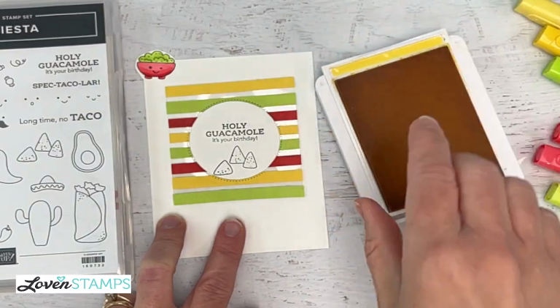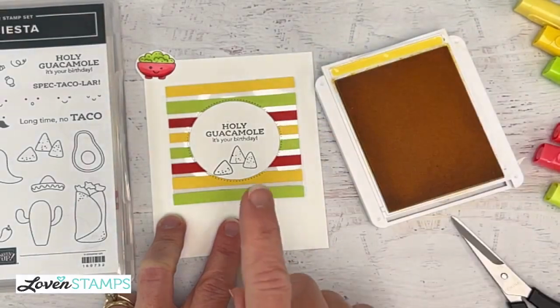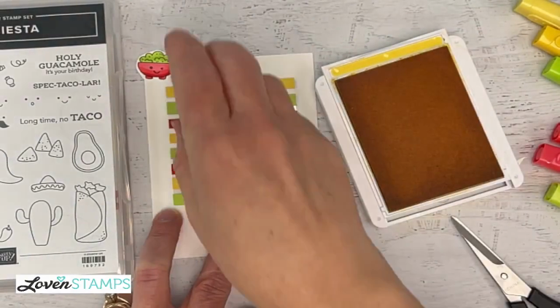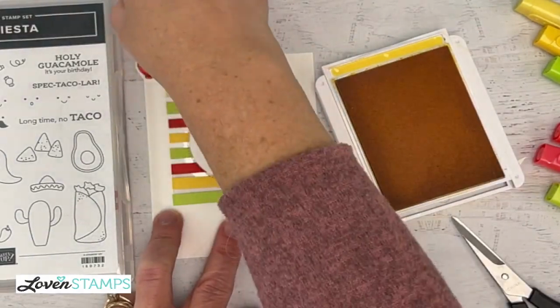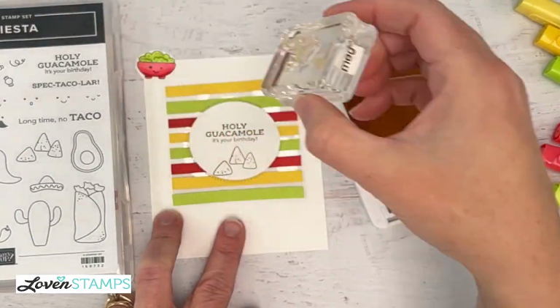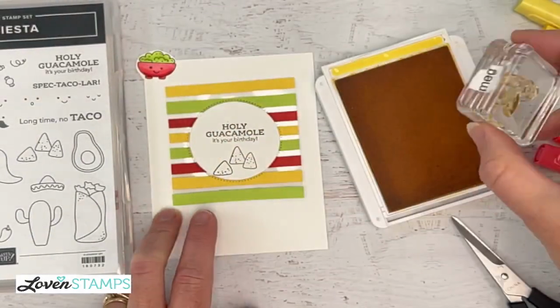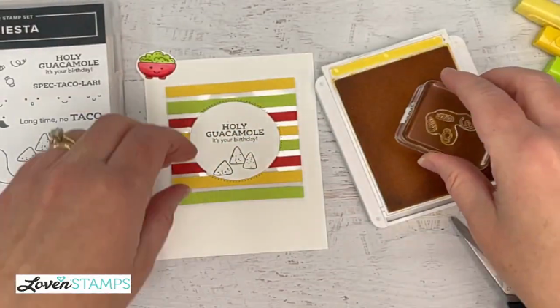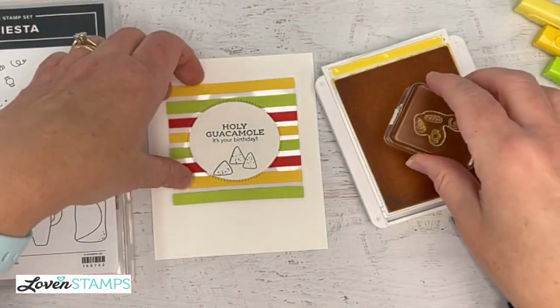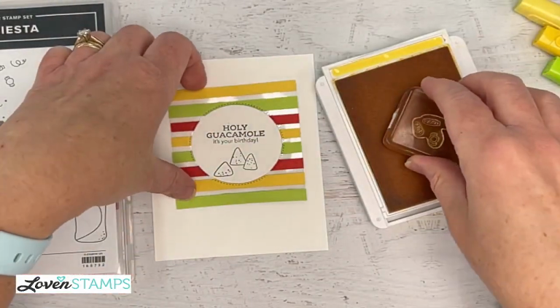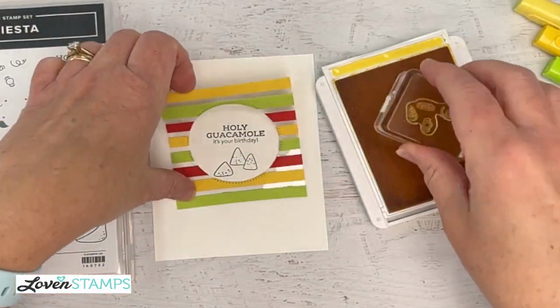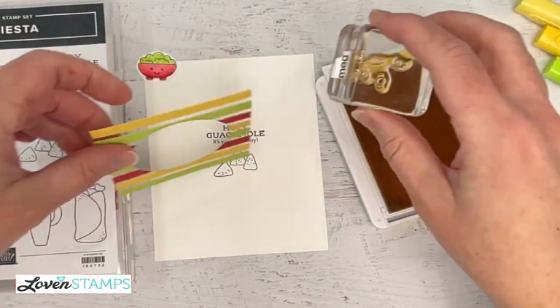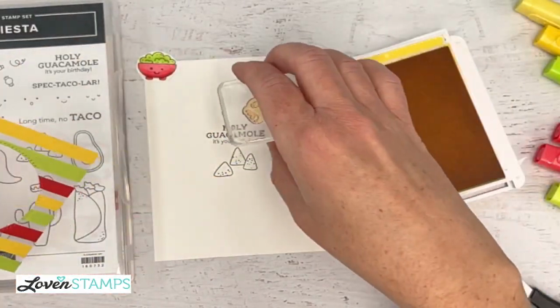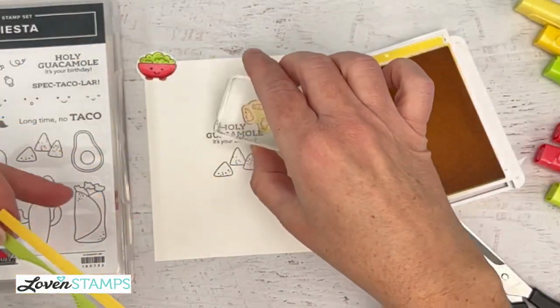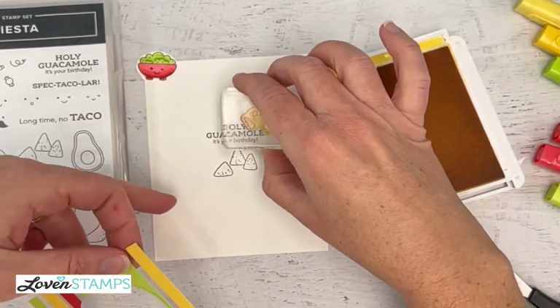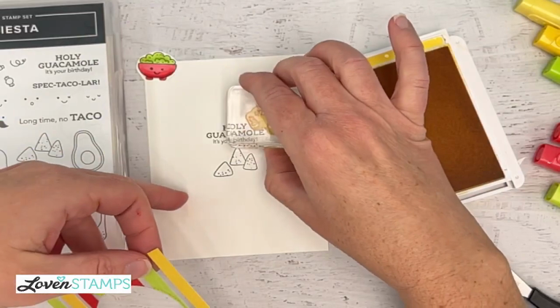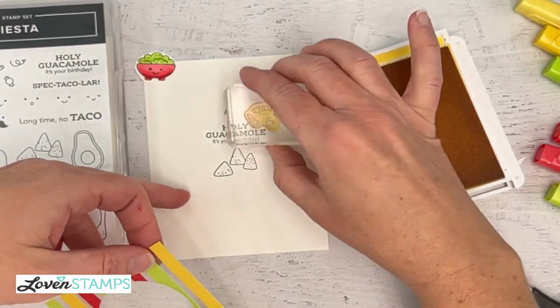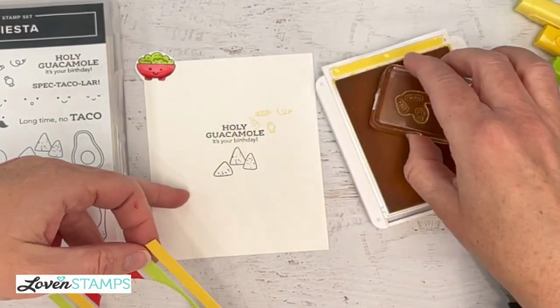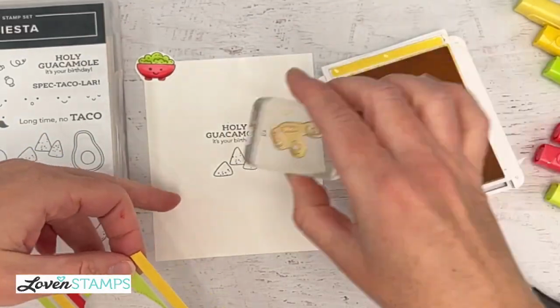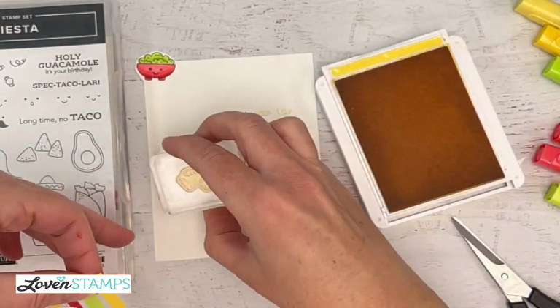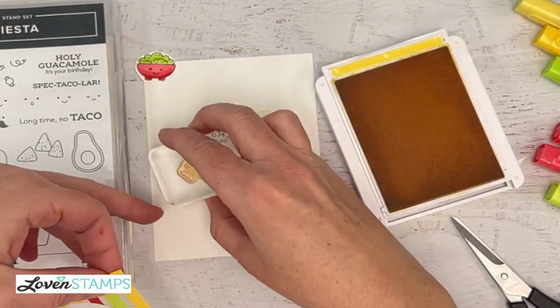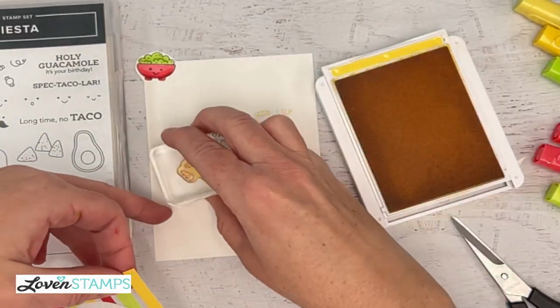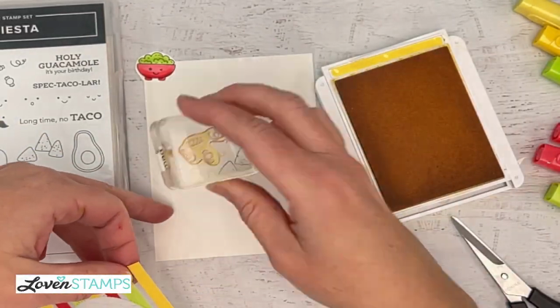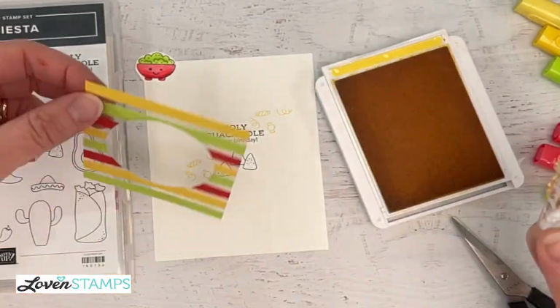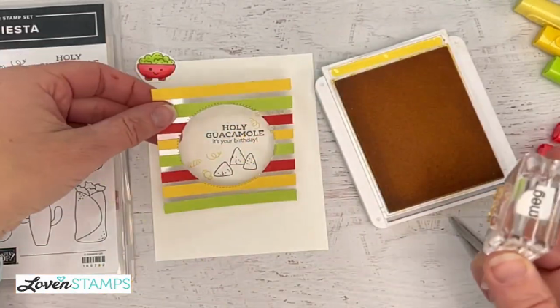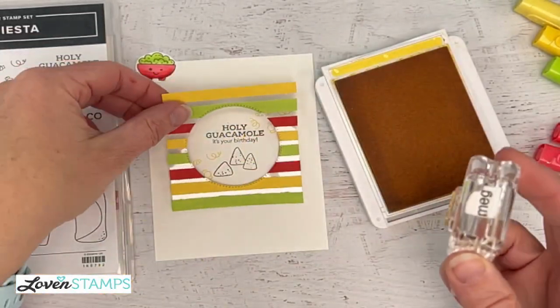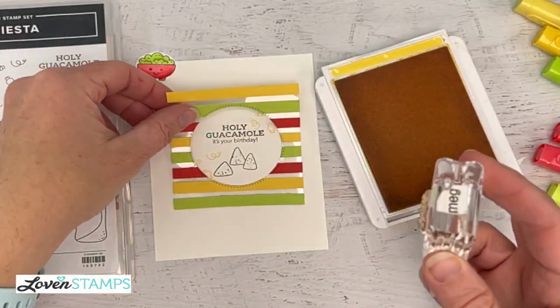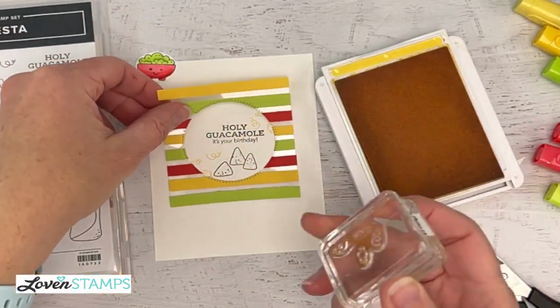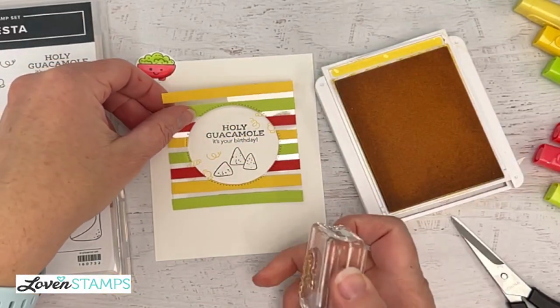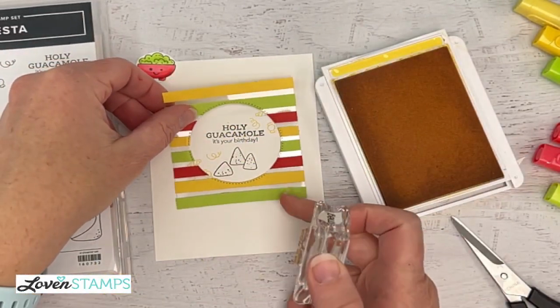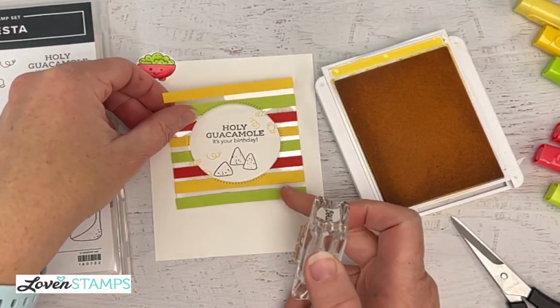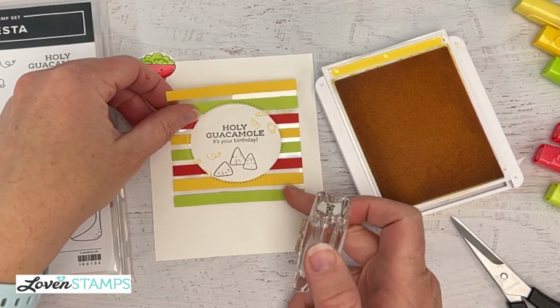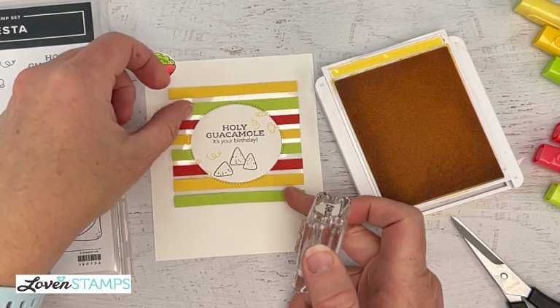Sometimes it's good to just let them settle — let that ink dry a tiny bit. Then I'm going to go ahead and pop some confetti there on the side. It's kind of fun confetti — it sticks into the hole, but you can also see it through the sides.